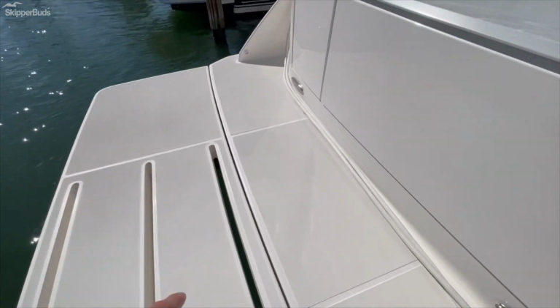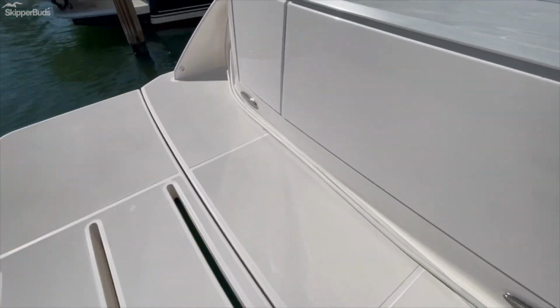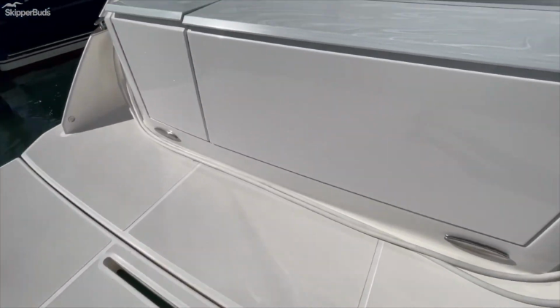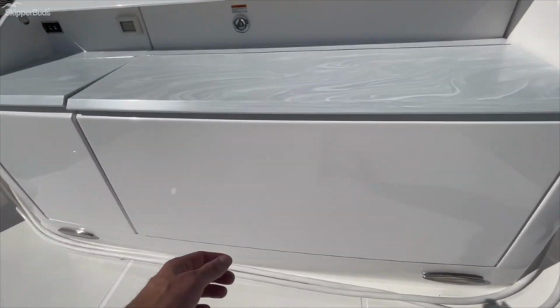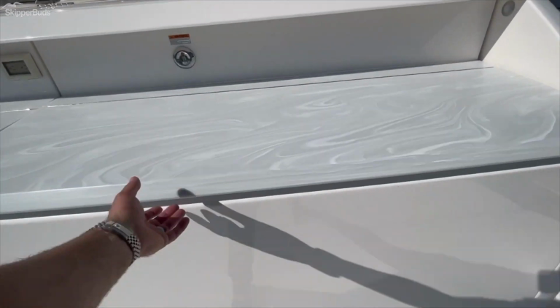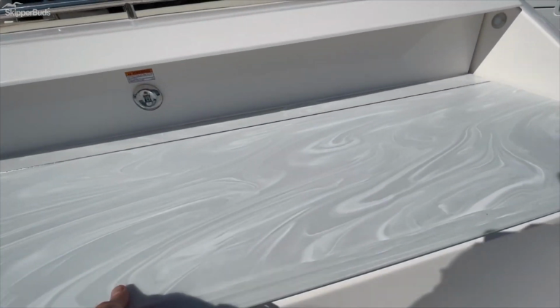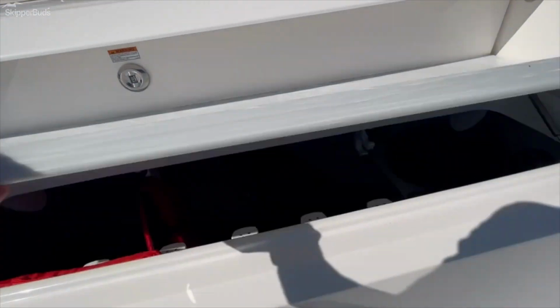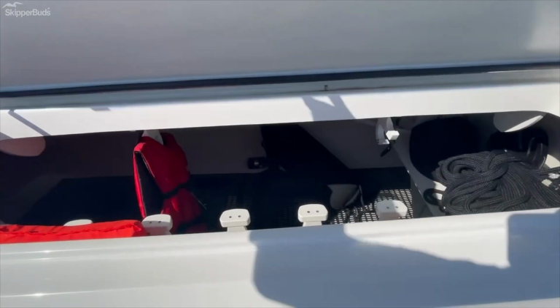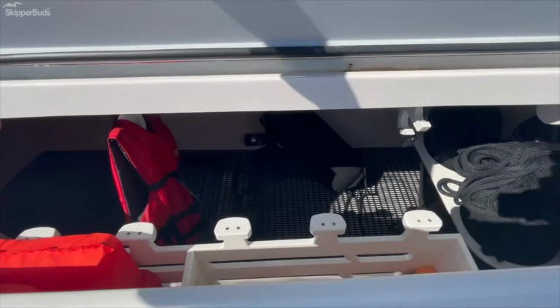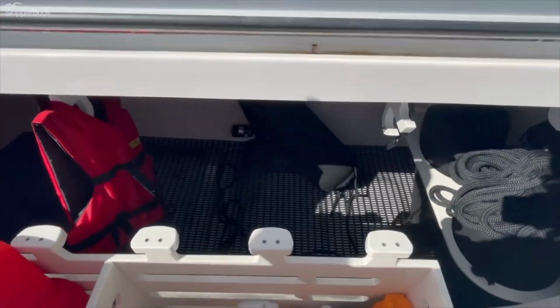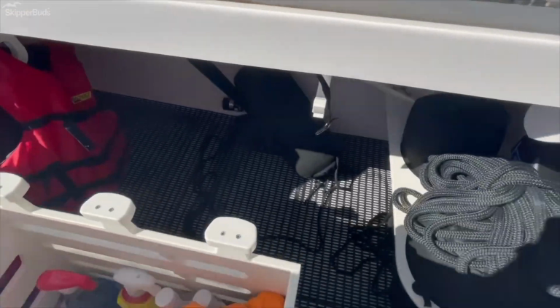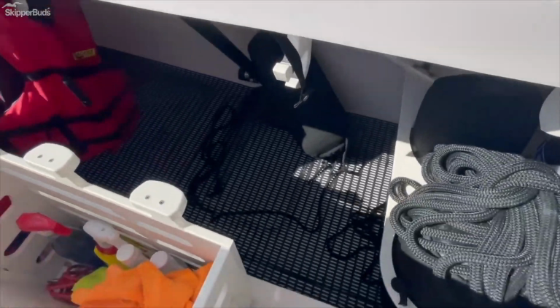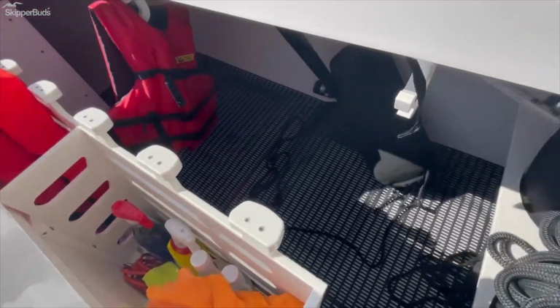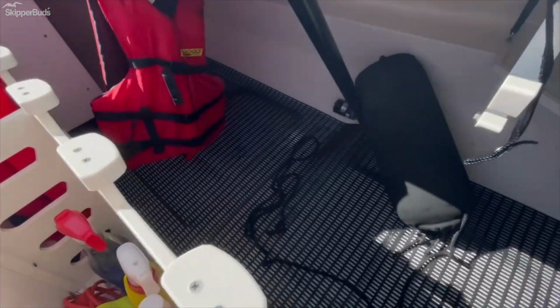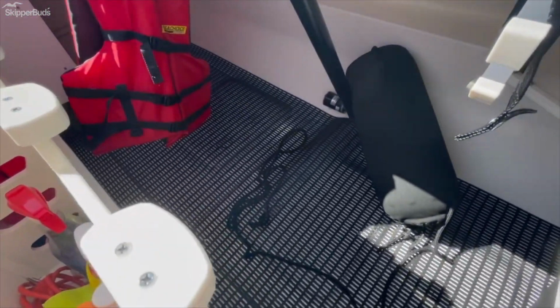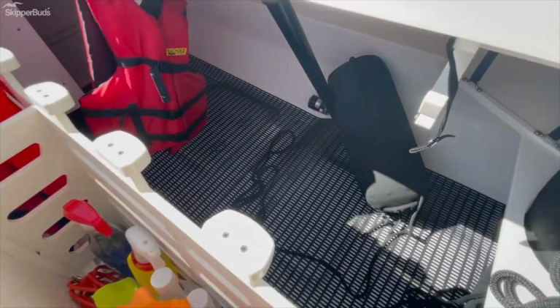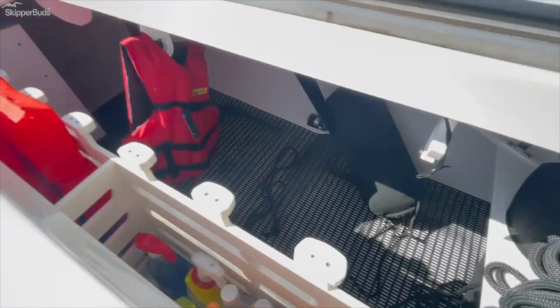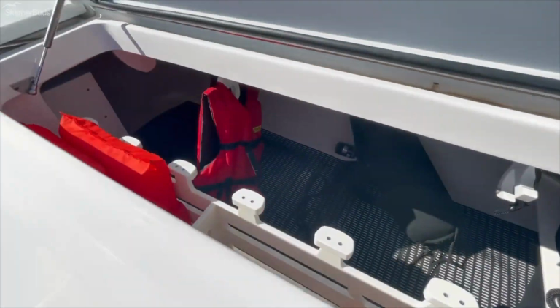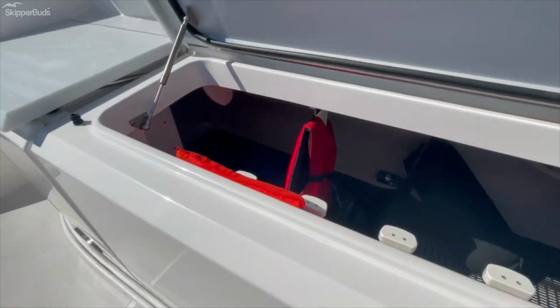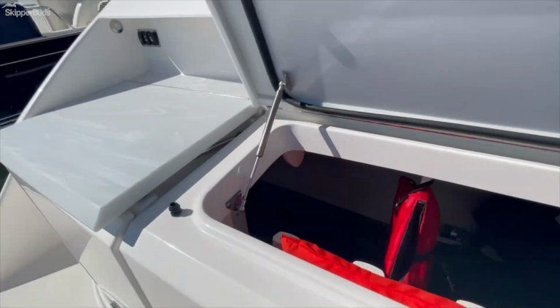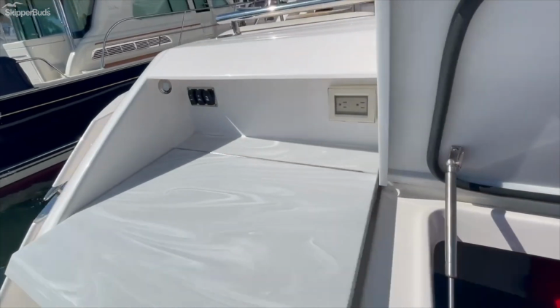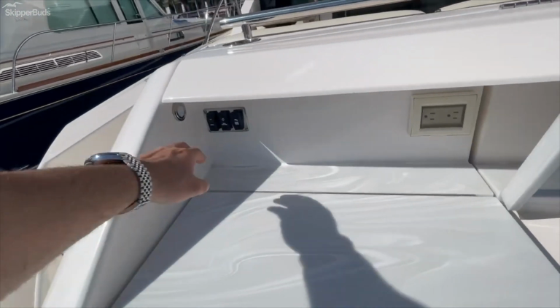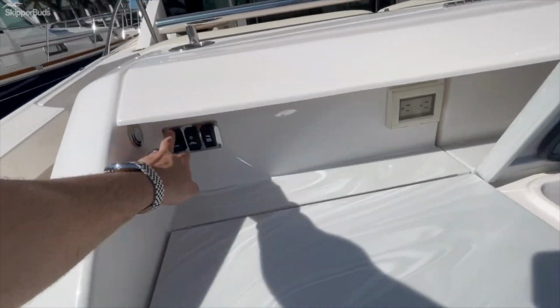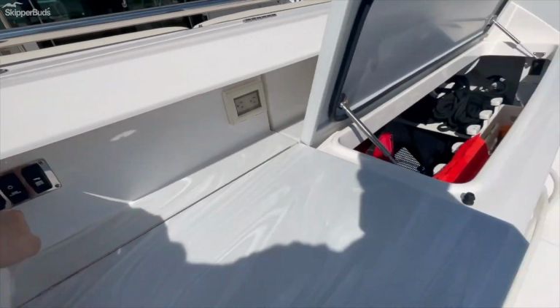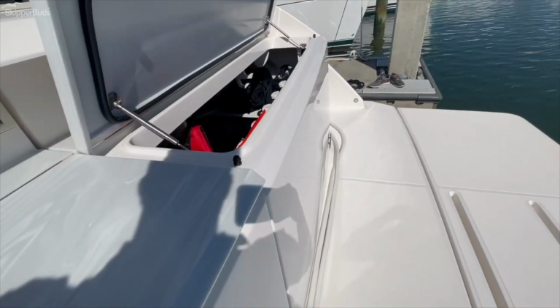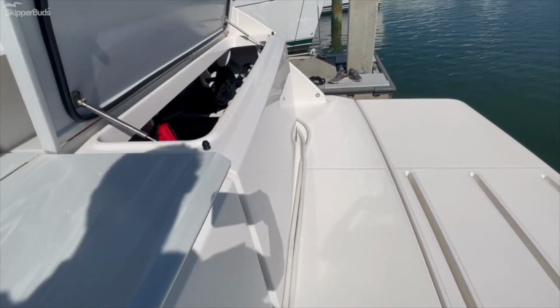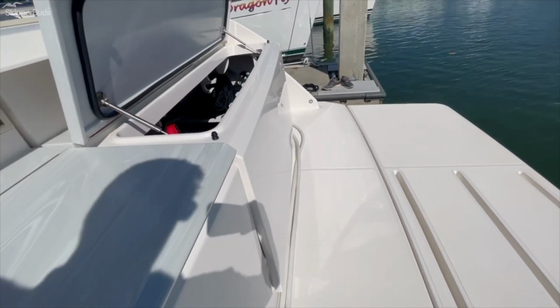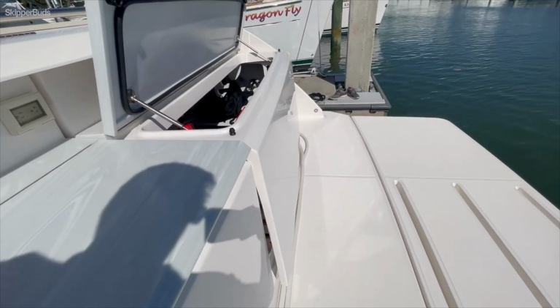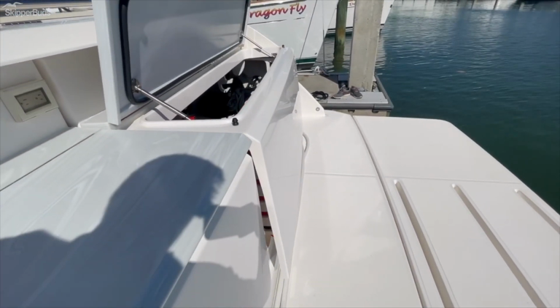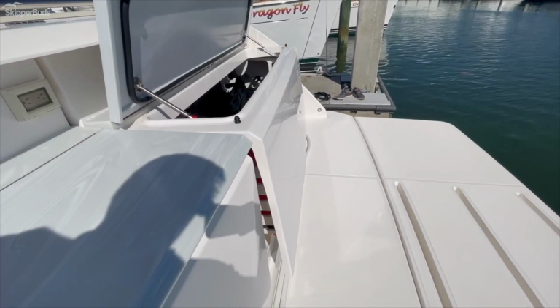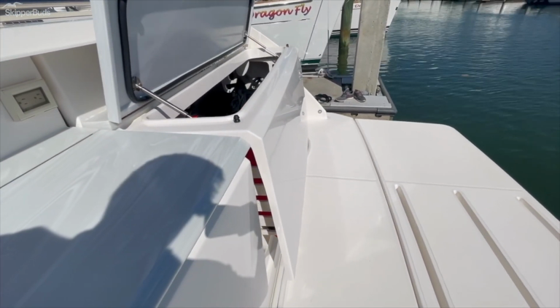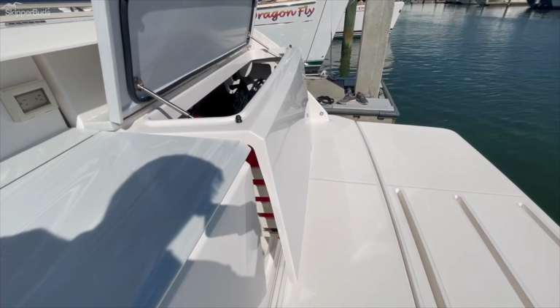The nonskid's in good shape. This trunk is extremely clean, and this is on that power actuator so the whole thing will lift up.